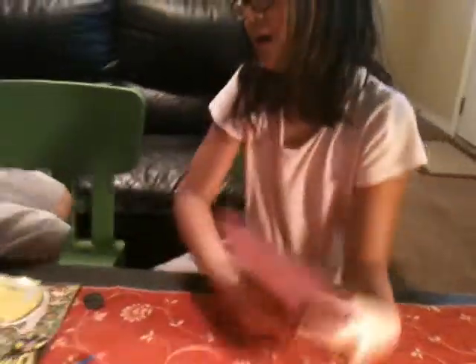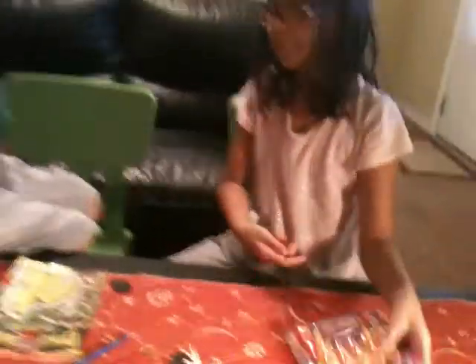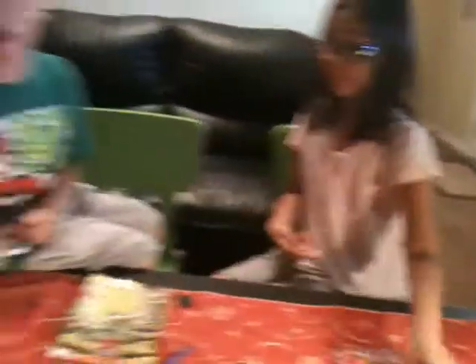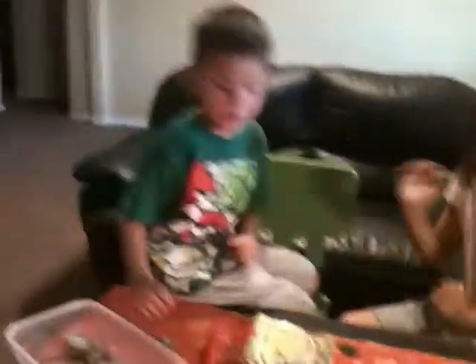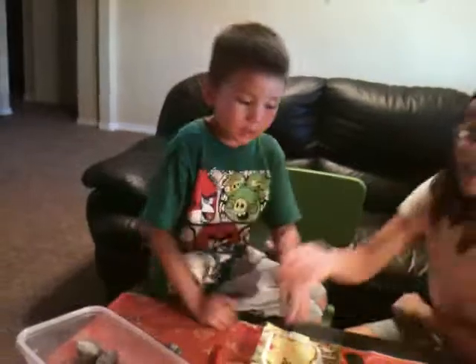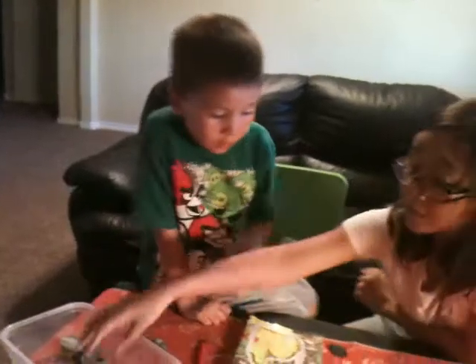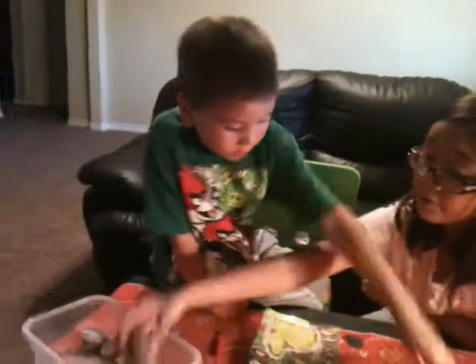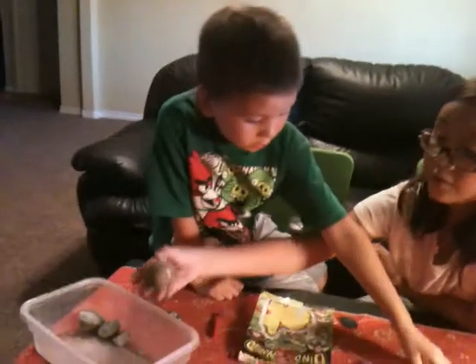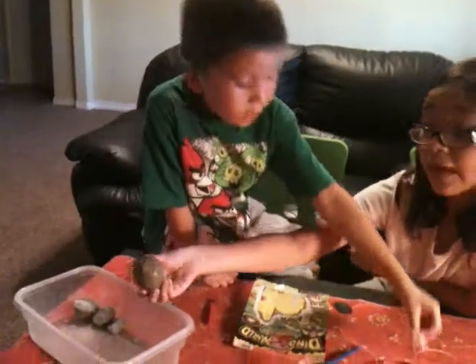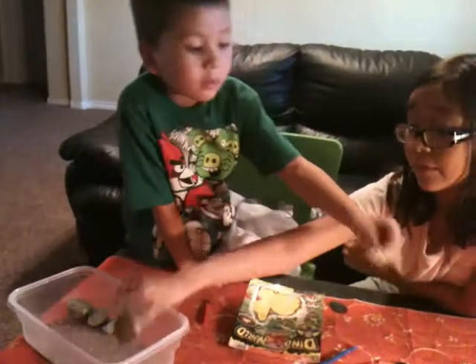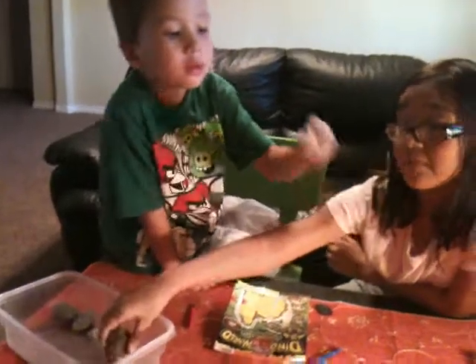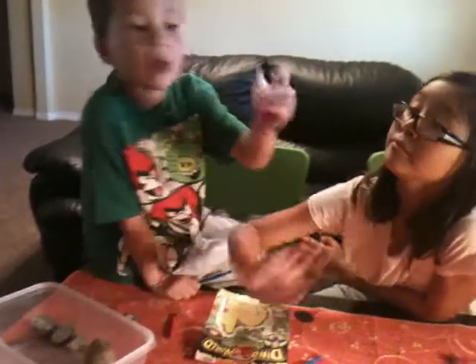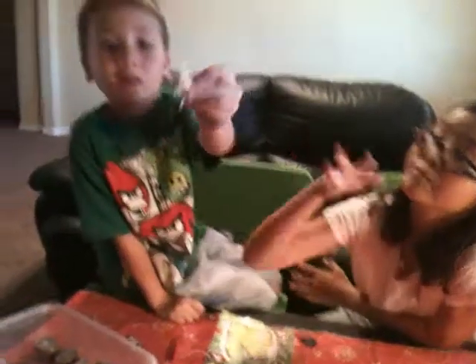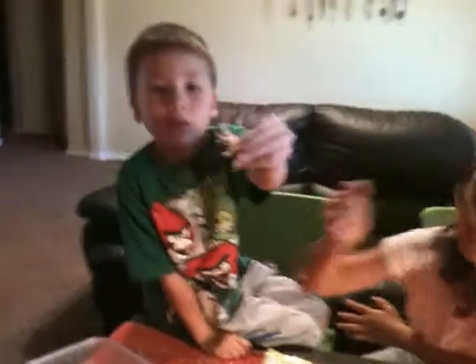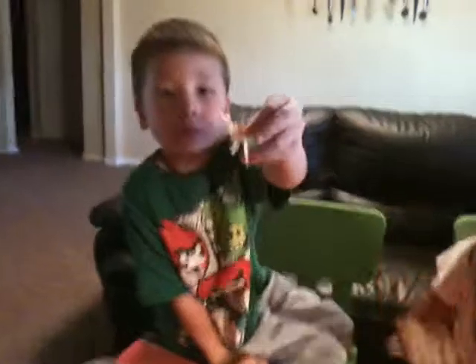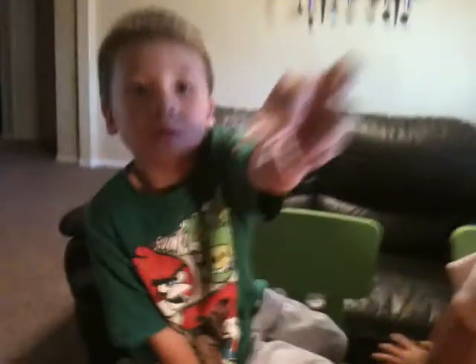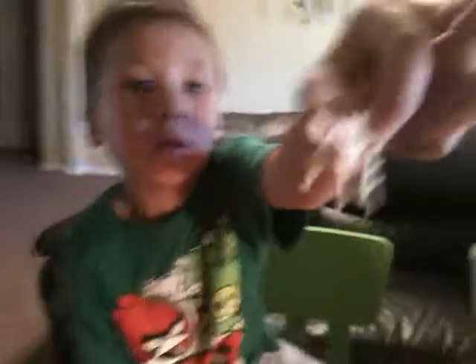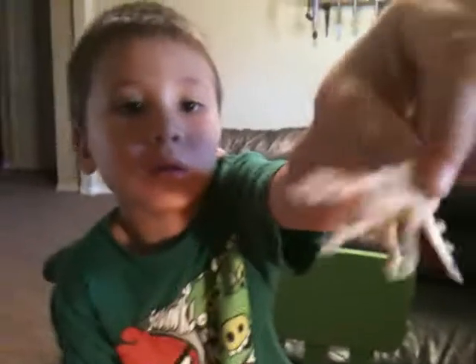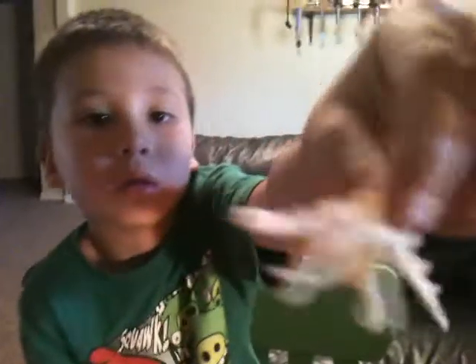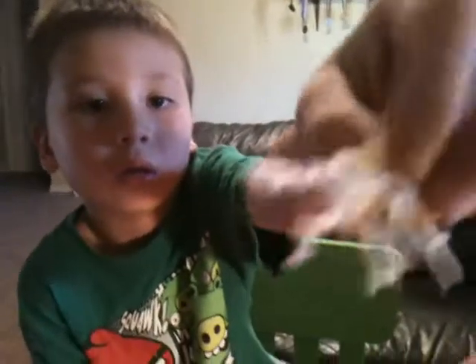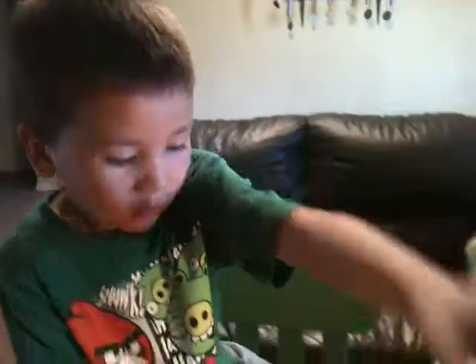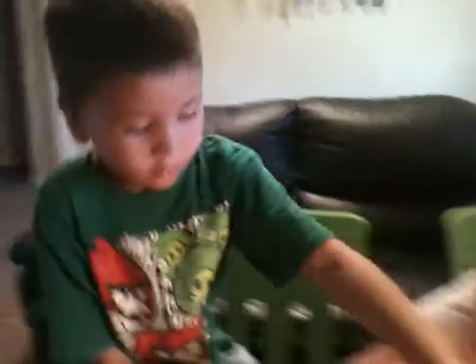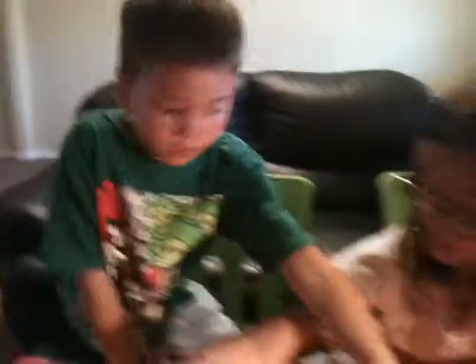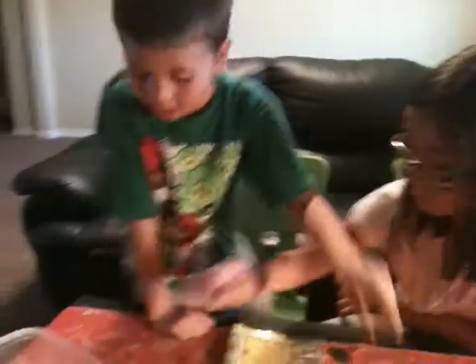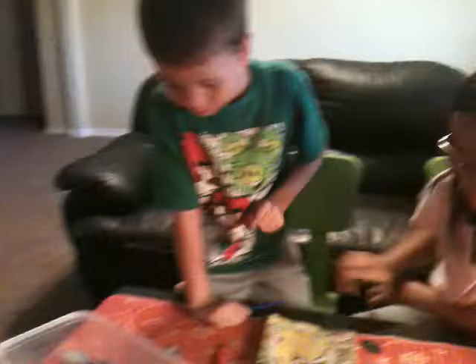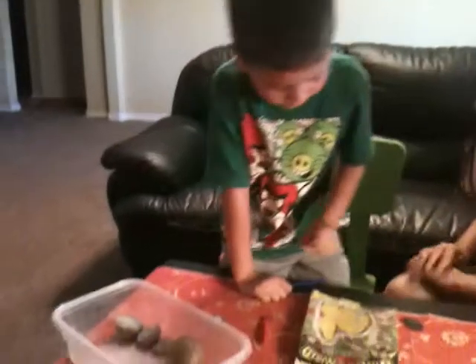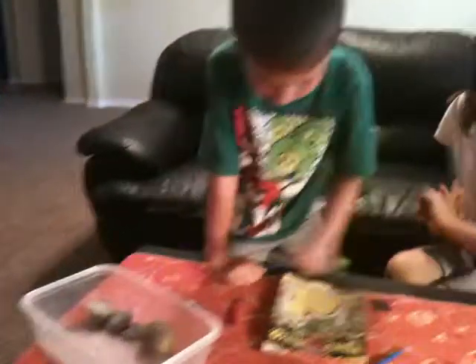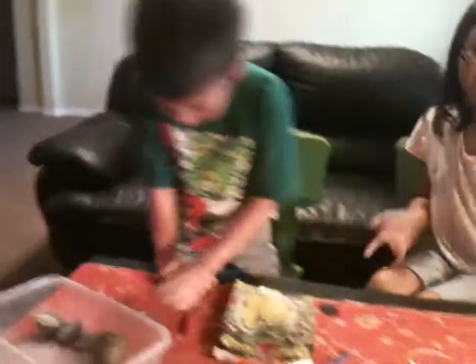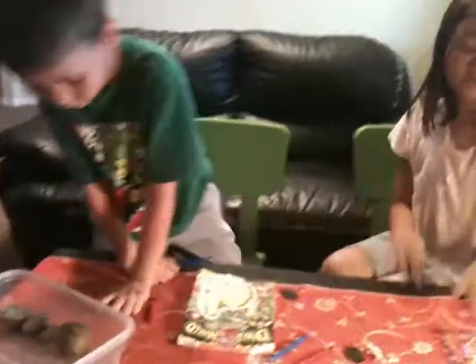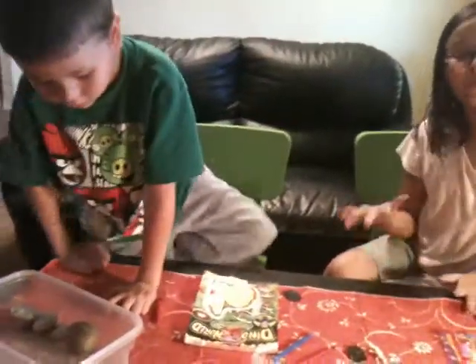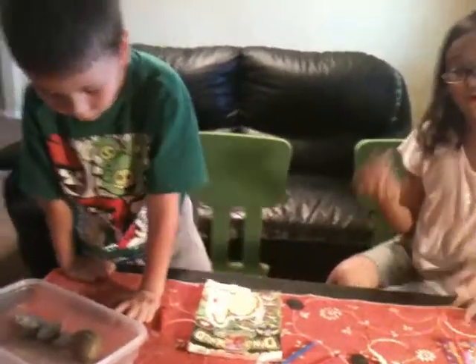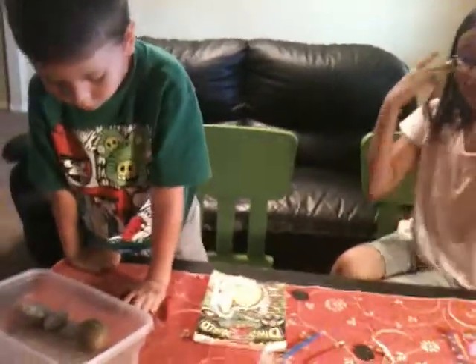I'll open the dinosaur egg. Here's the other dinosaur egg that we already reviewed. Now today we're going to open this one. But you know I ripped off the tags, so we don't know what the dinosaur is.